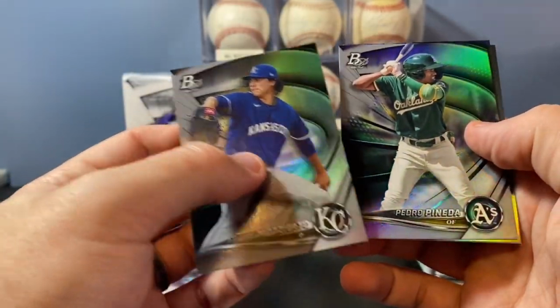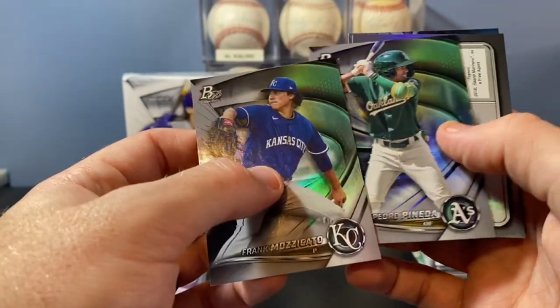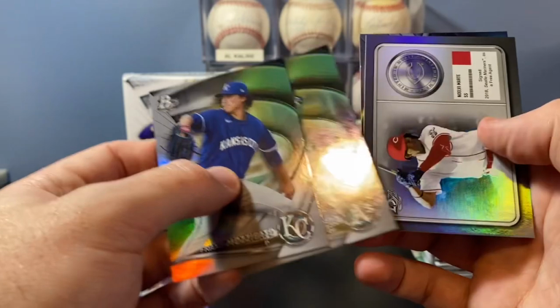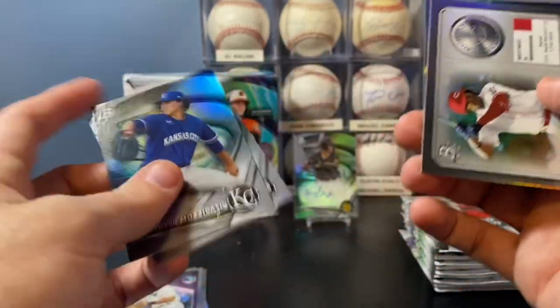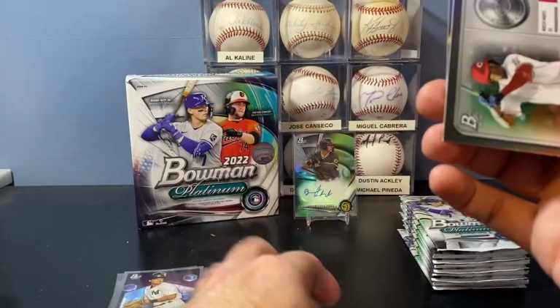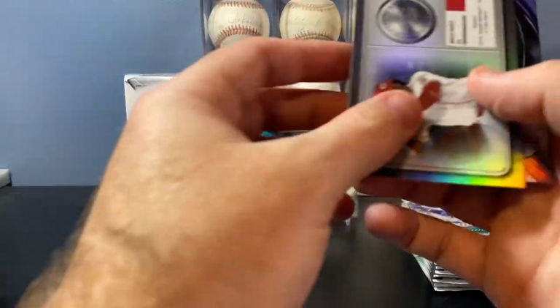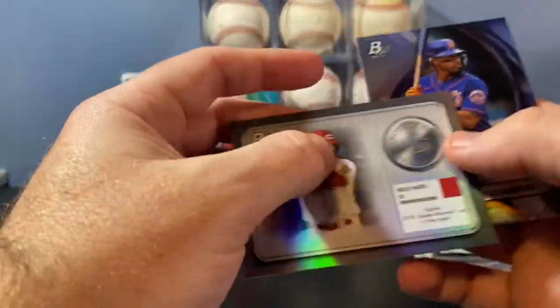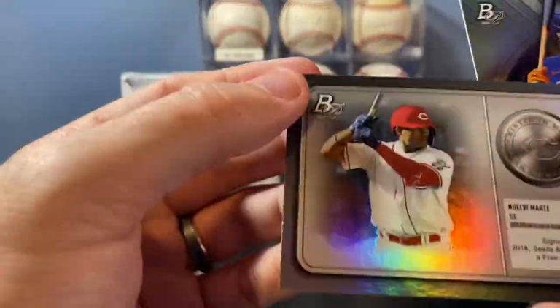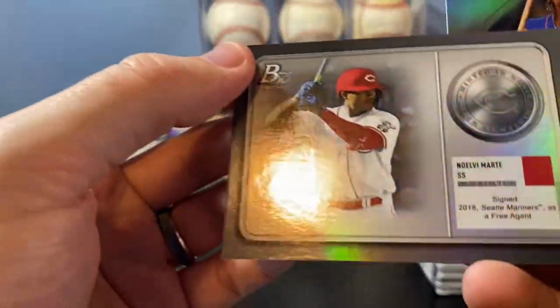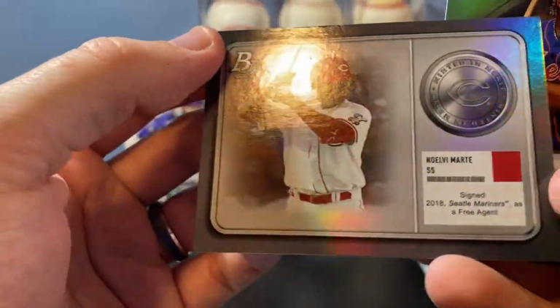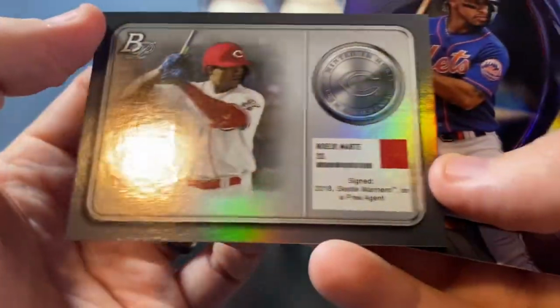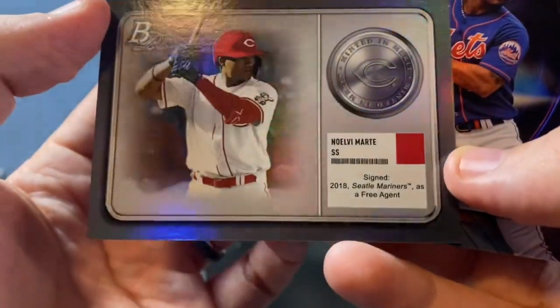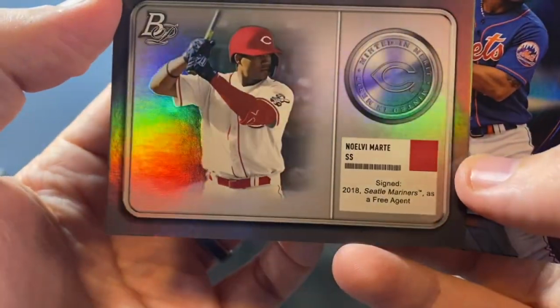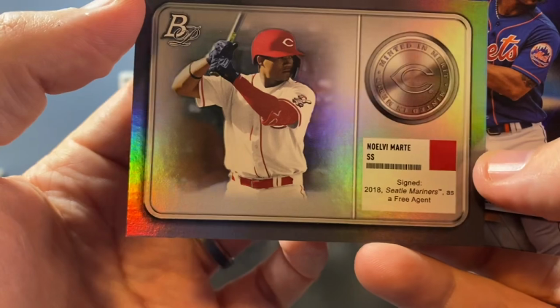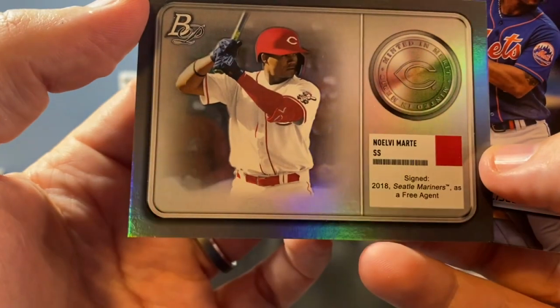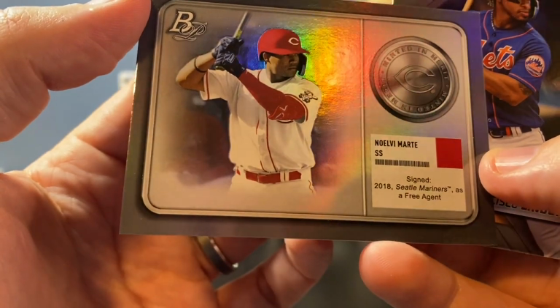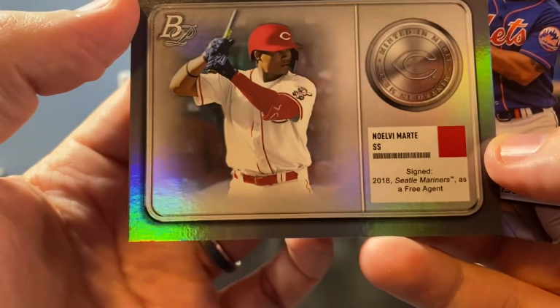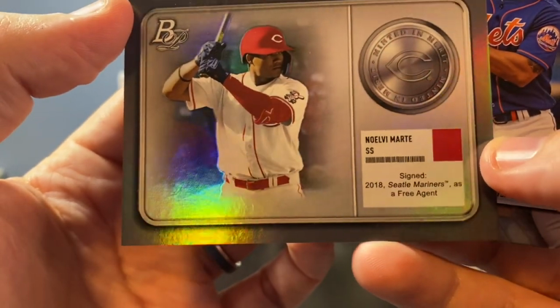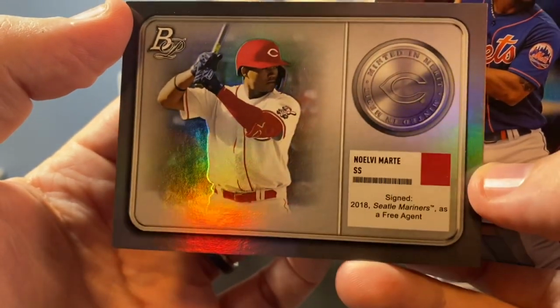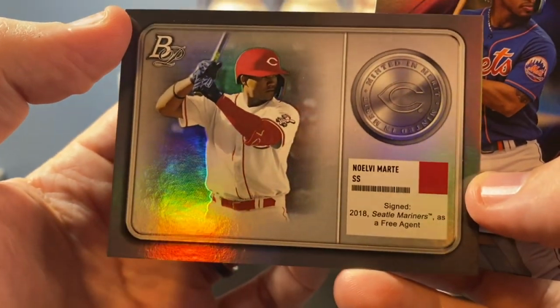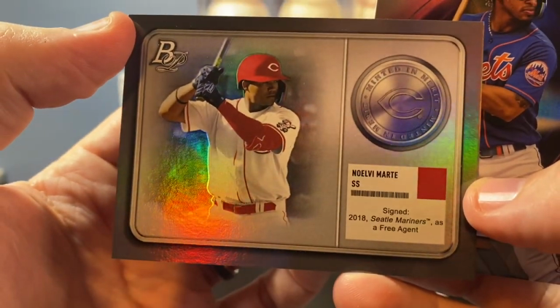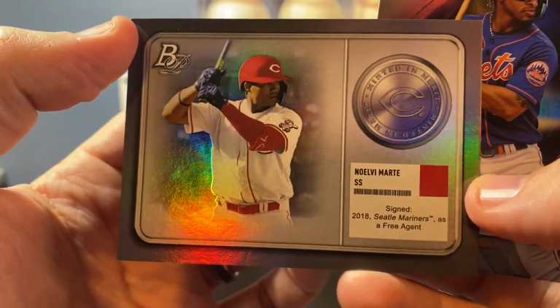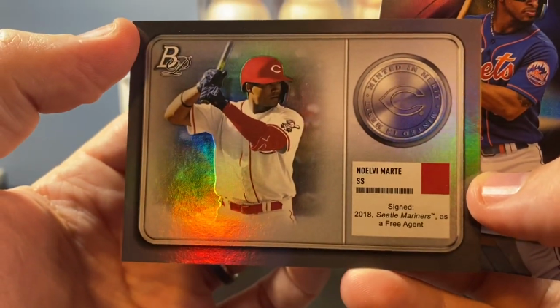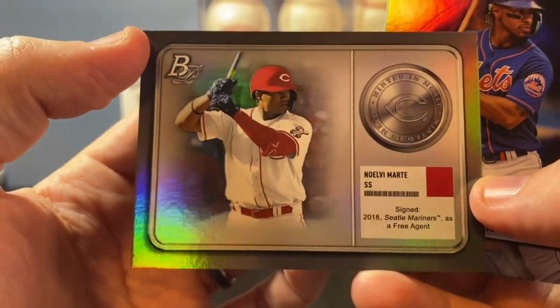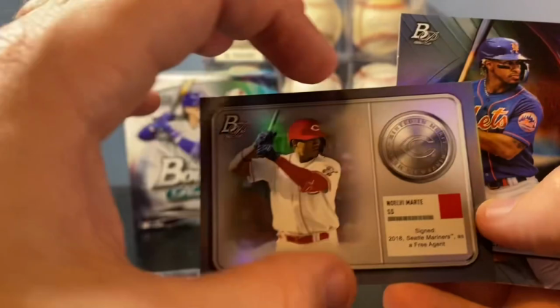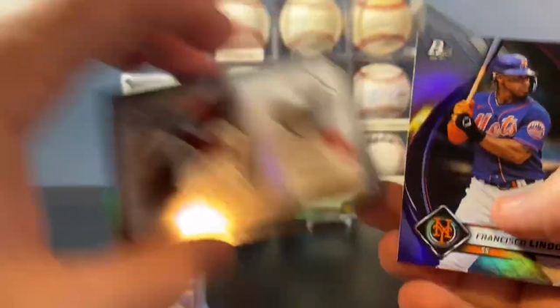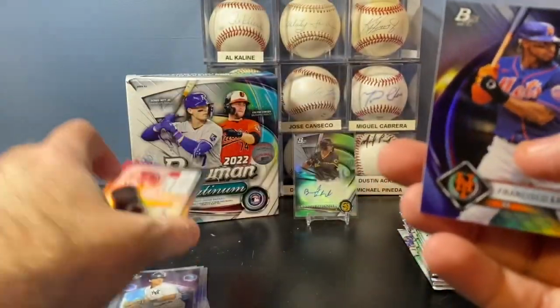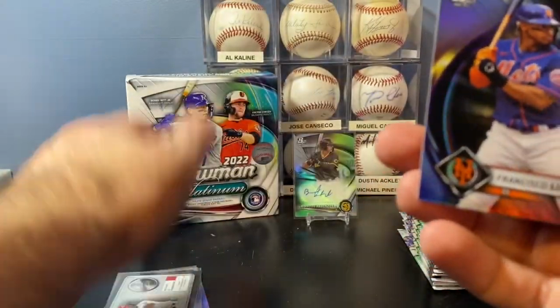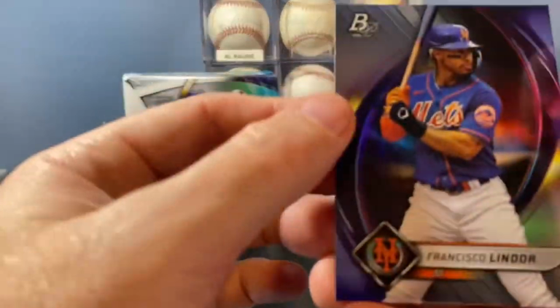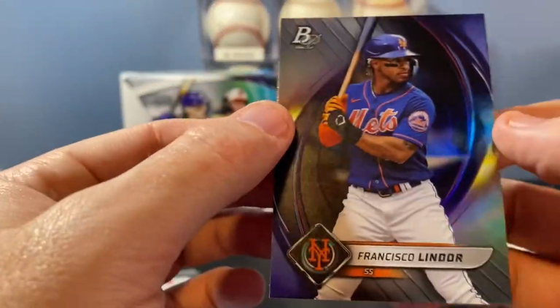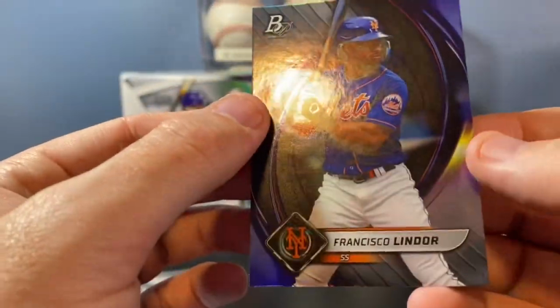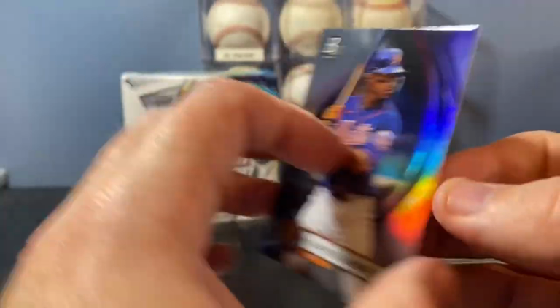Mazzucato, Pedro Pineda base. Noelvi Marte — I guess I didn't realize he got traded to the Reds. He was a Mariners prospect for a couple years there, good prospect. And a Lindor base.